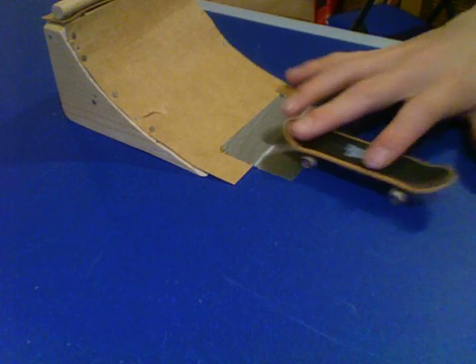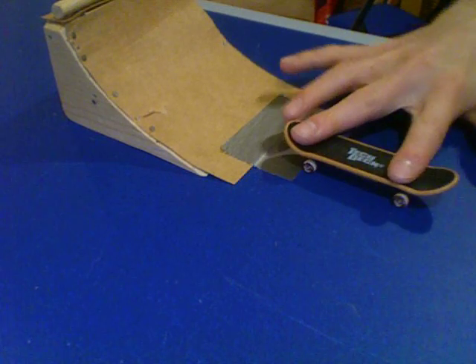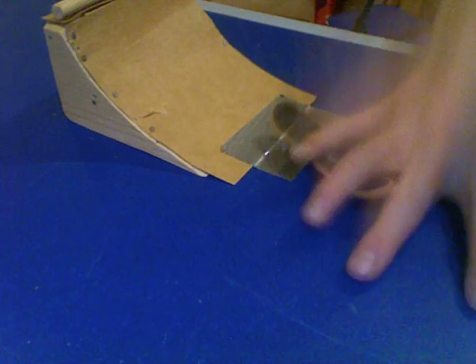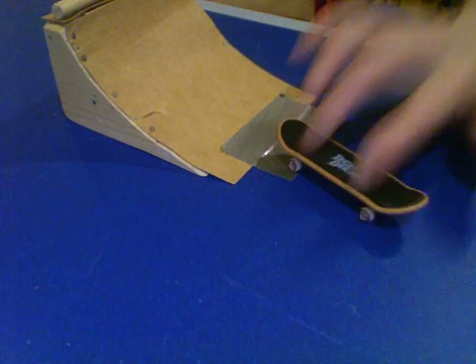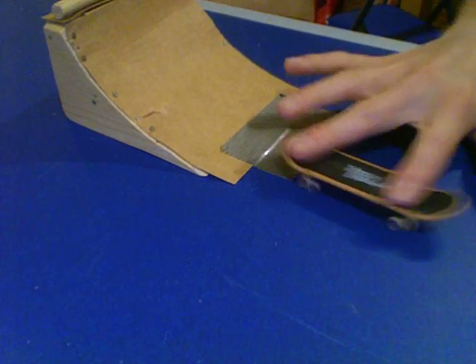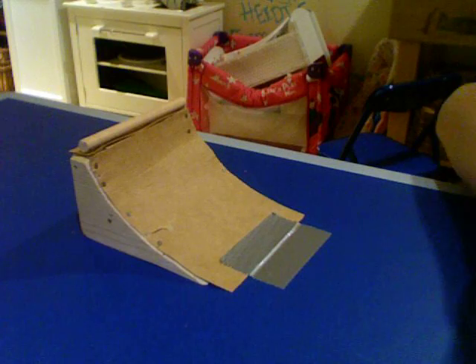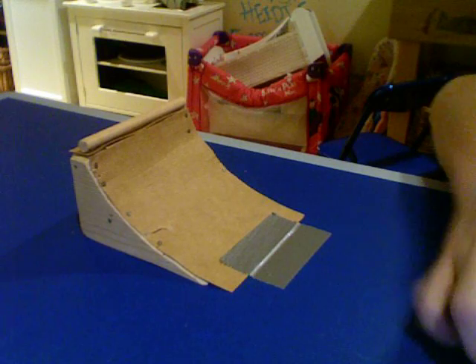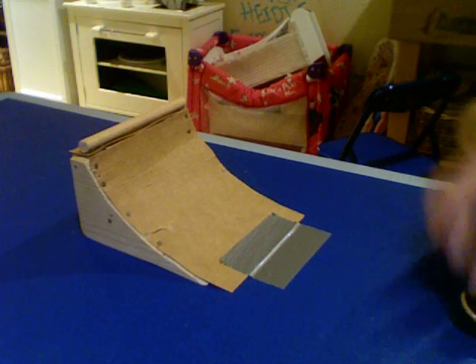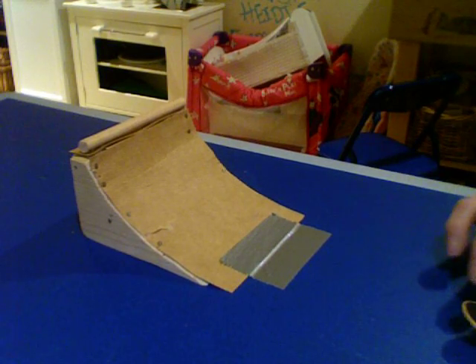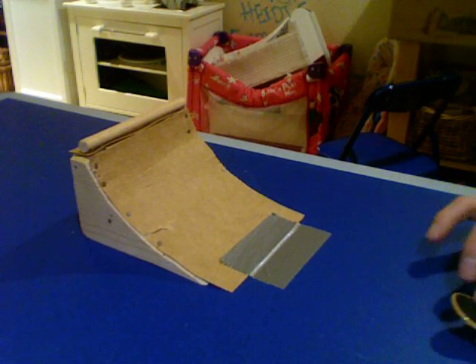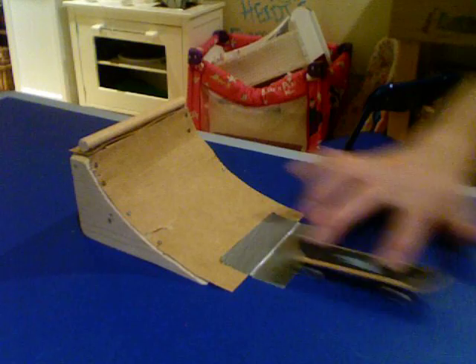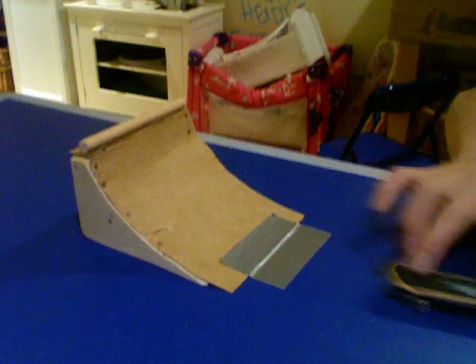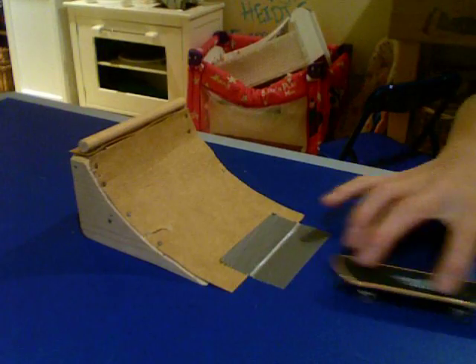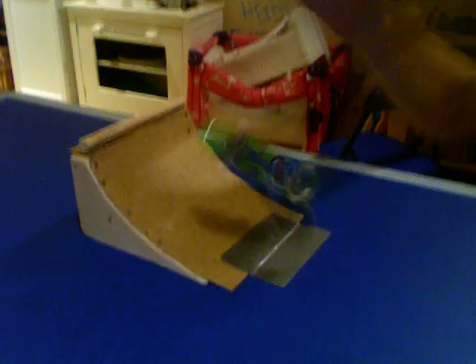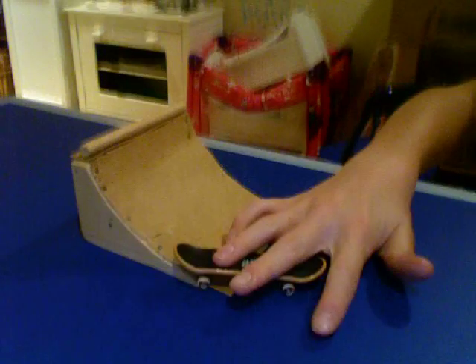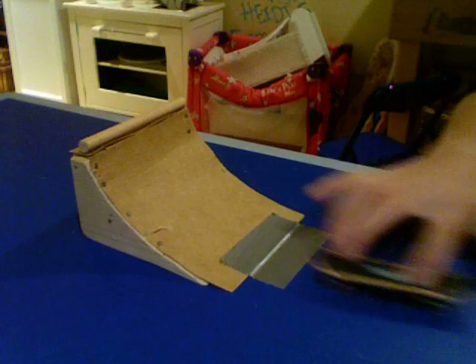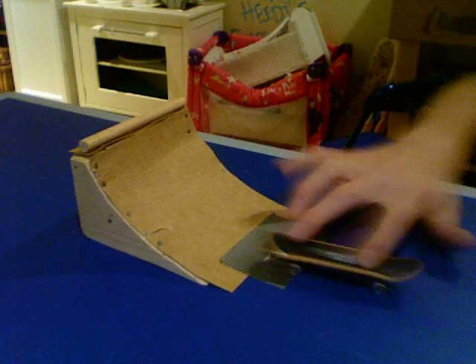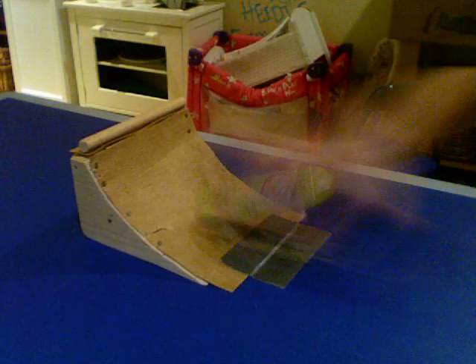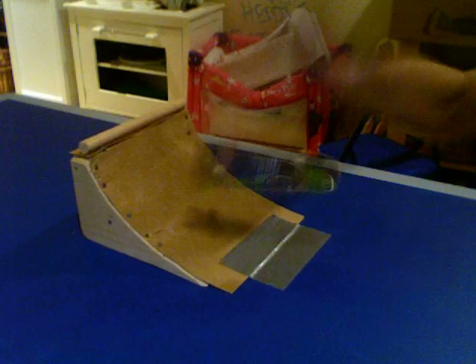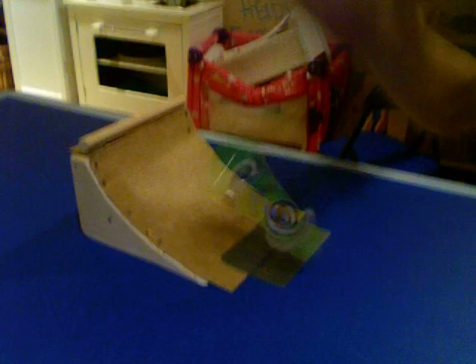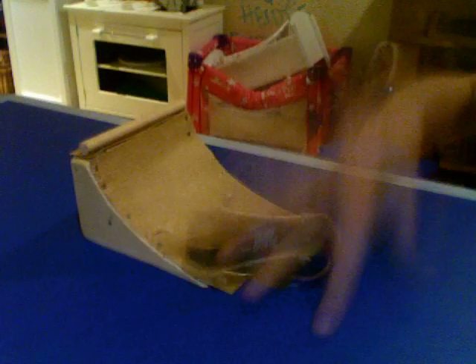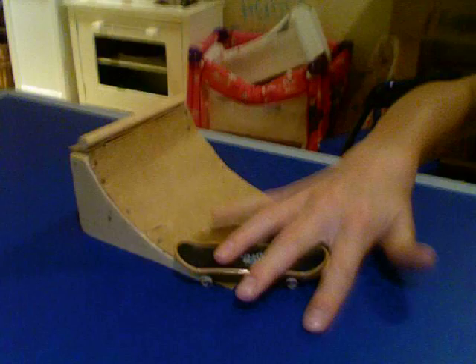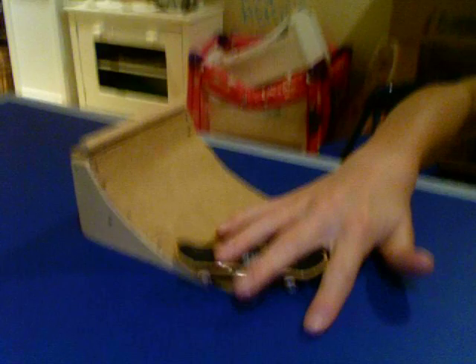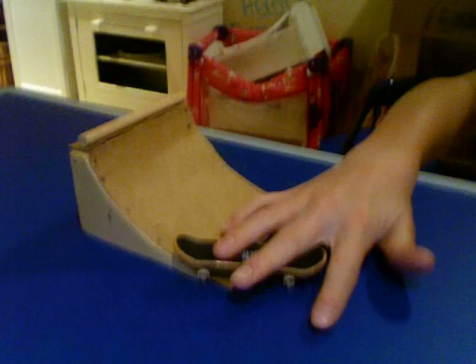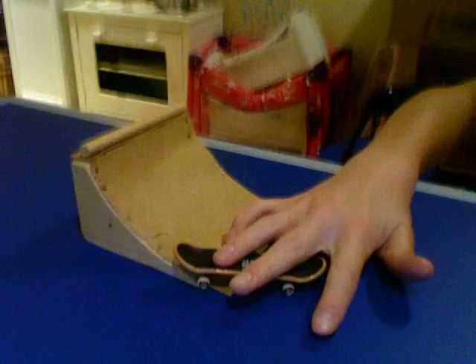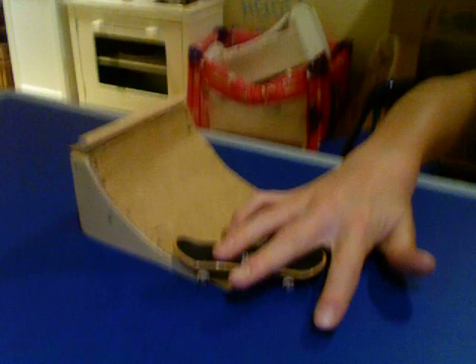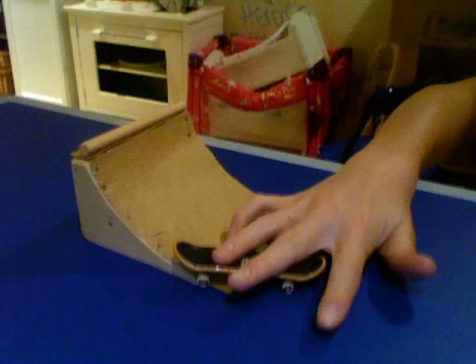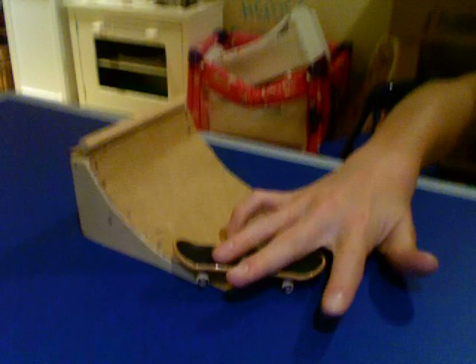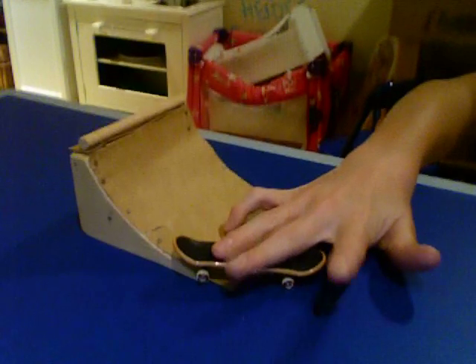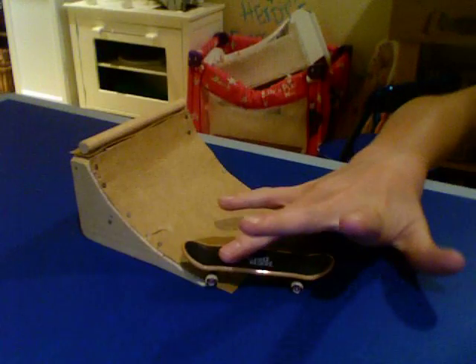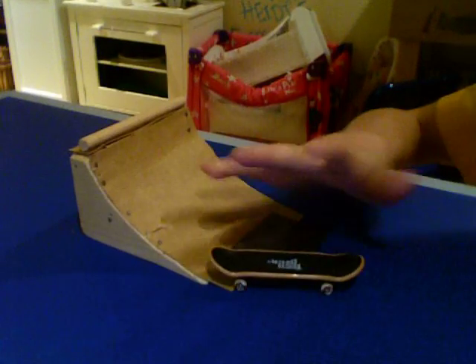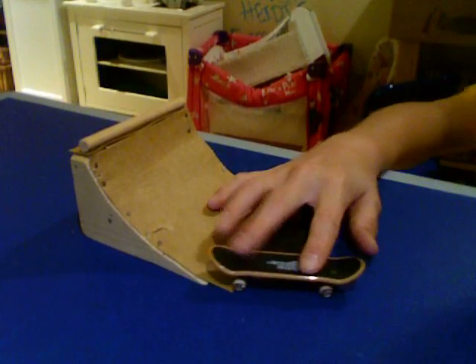It's basically it. I'm going to see how many spins I can do and try to round it. There you go.